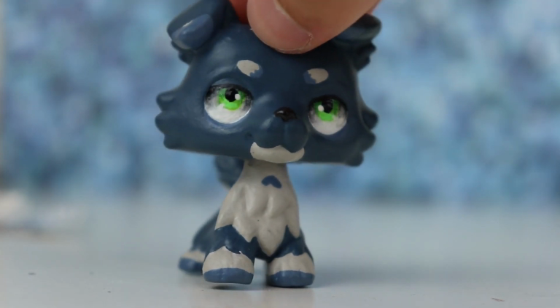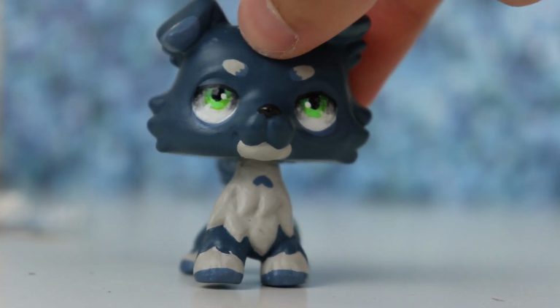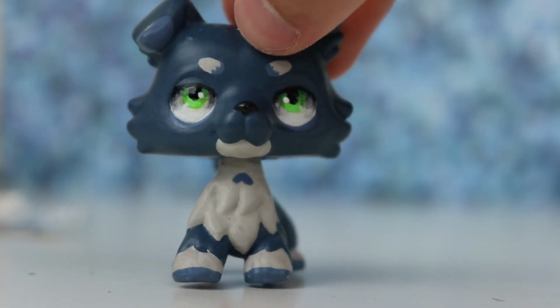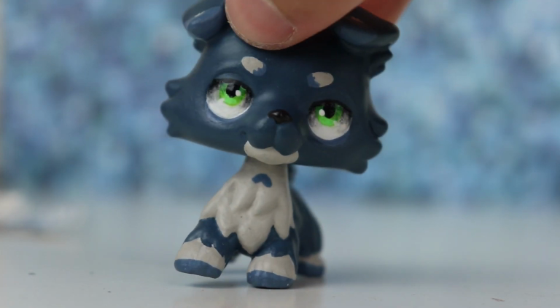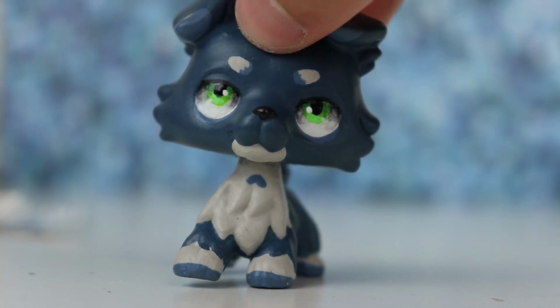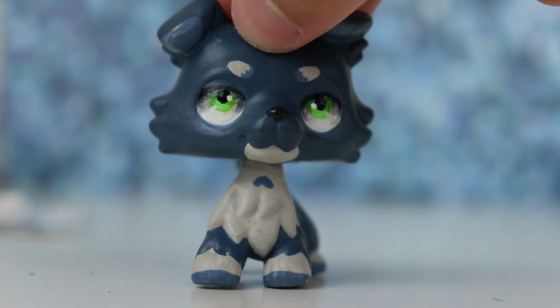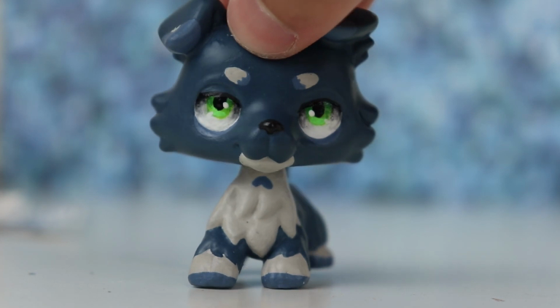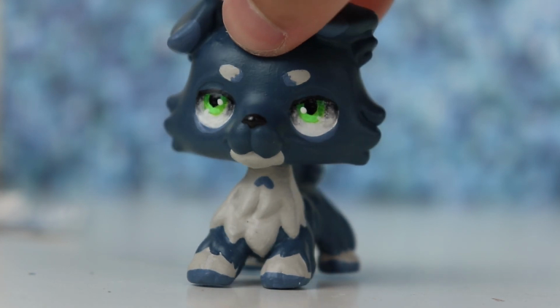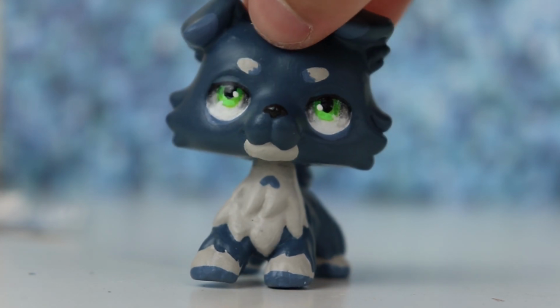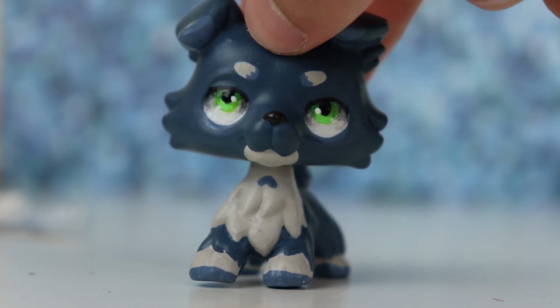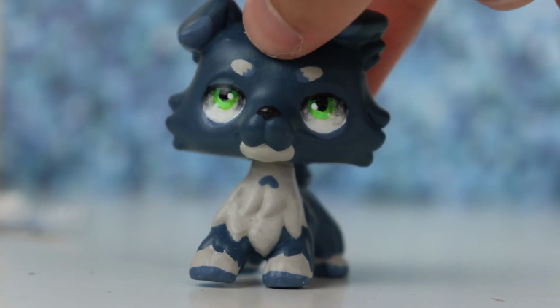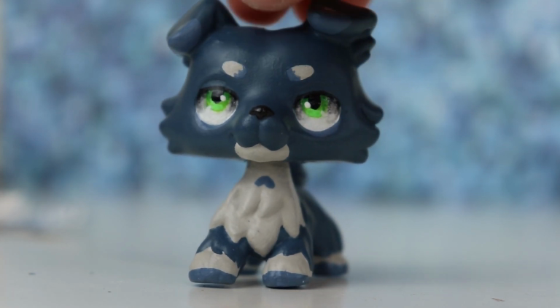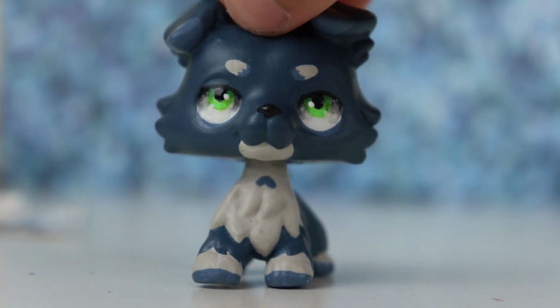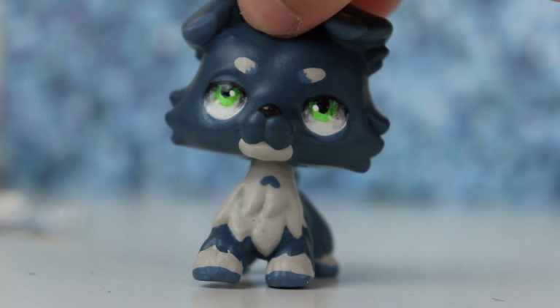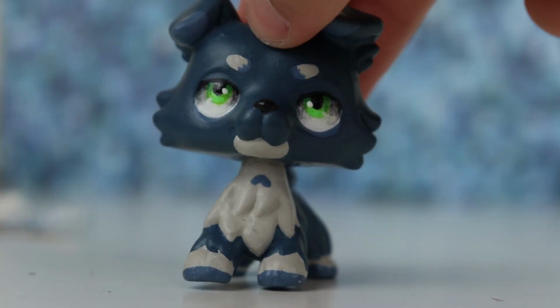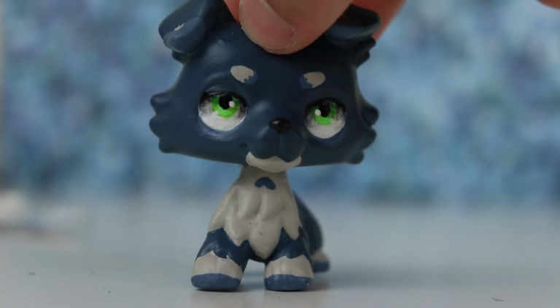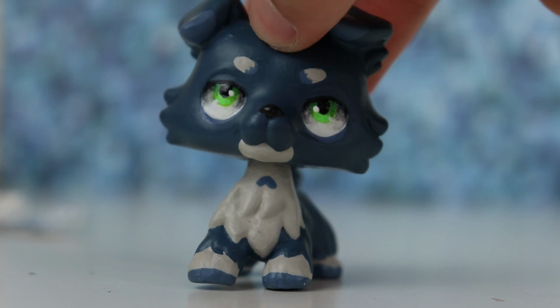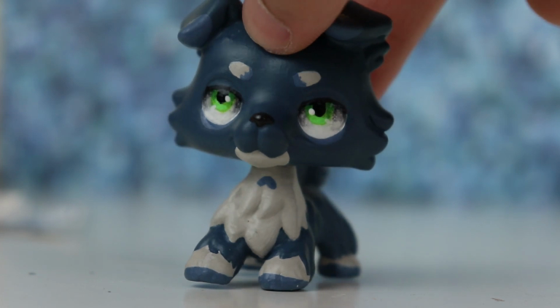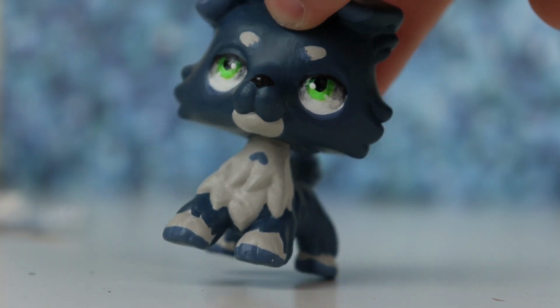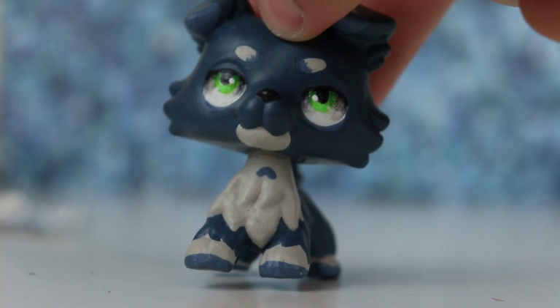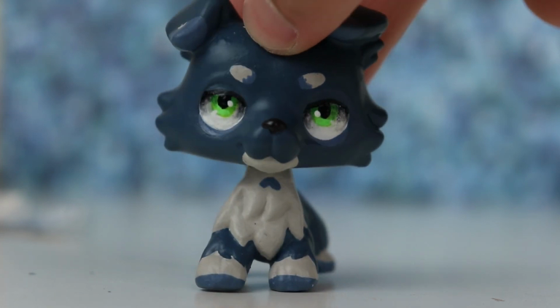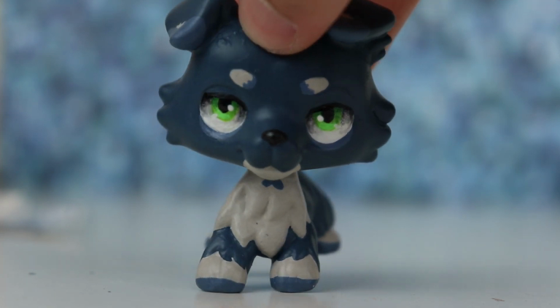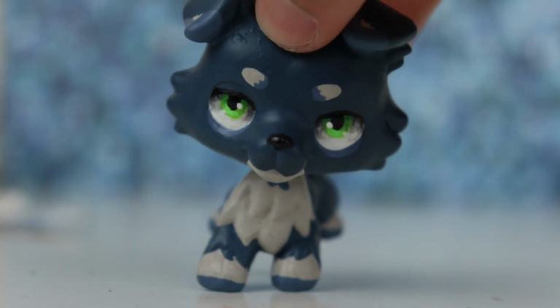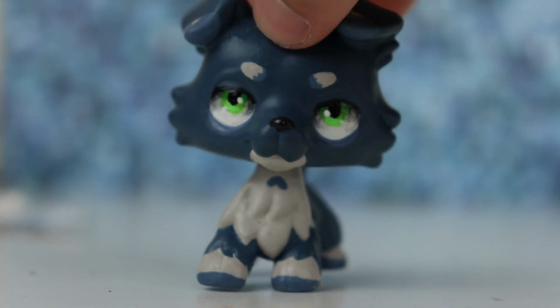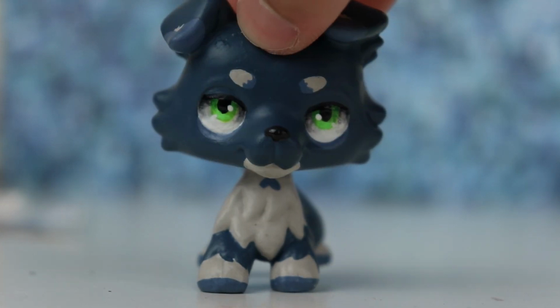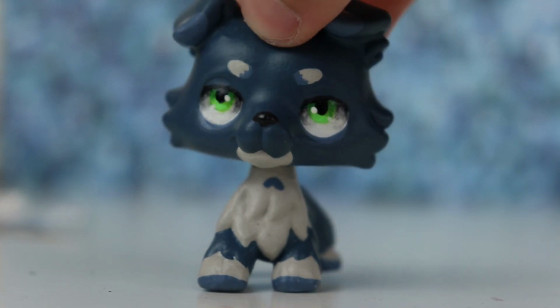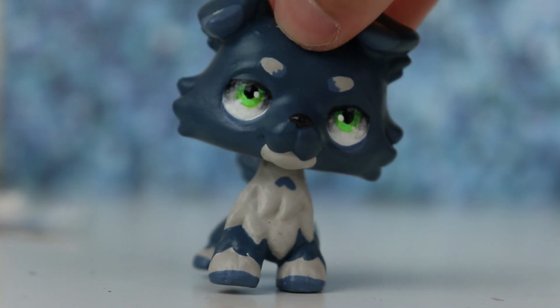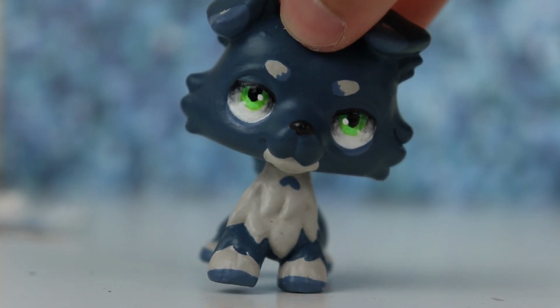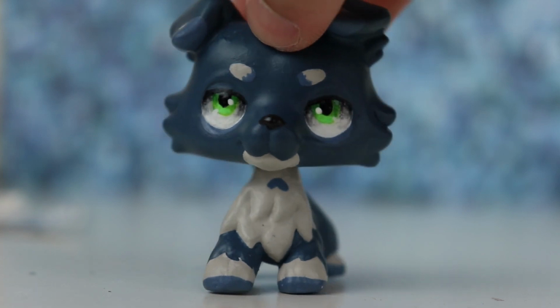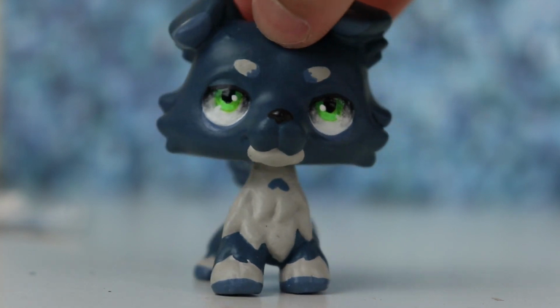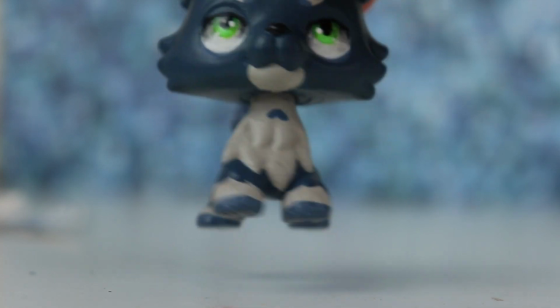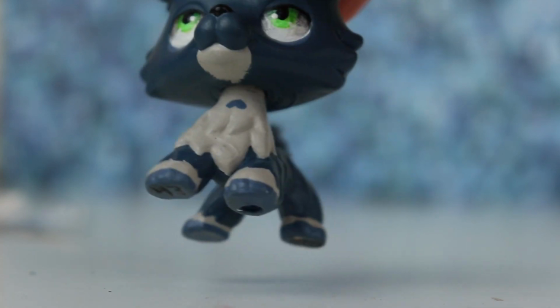I hope you guys enjoy this little unboxing video. Thank you once again to Dice for letting me purchase this custom — I love it. Please go check him out; links to his eBay and Instagram will be in the description. That's all I have for this video, thank you so much for watching and I'll see you guys in my next one — bye!